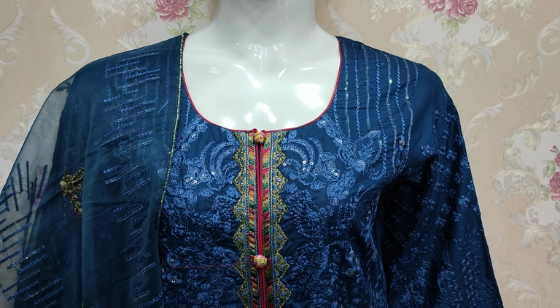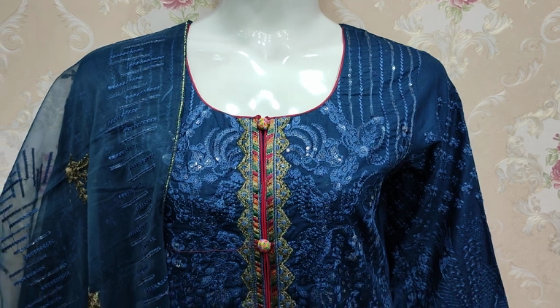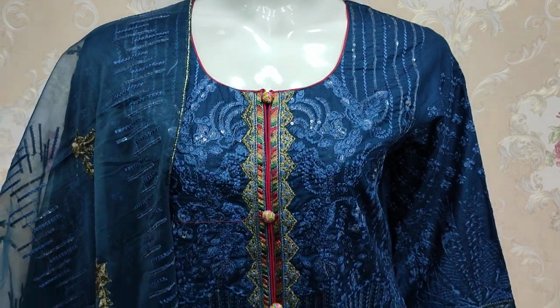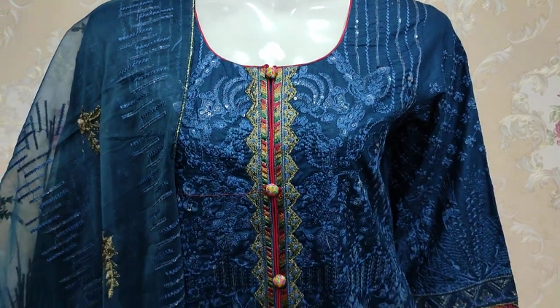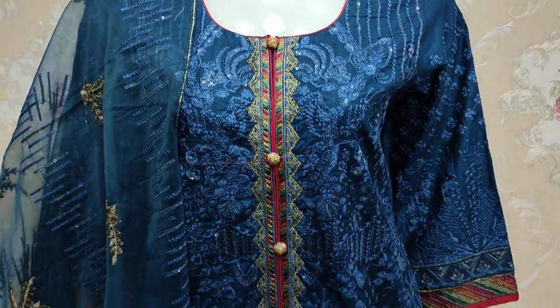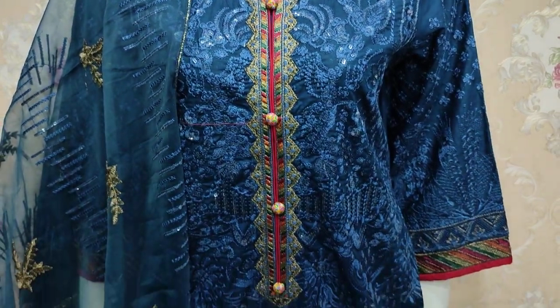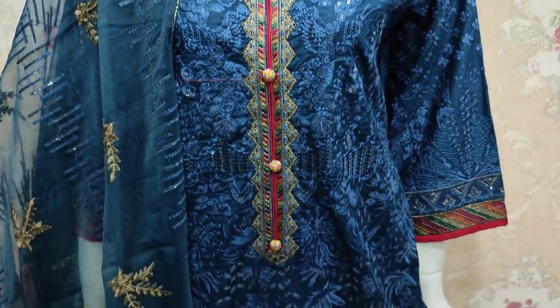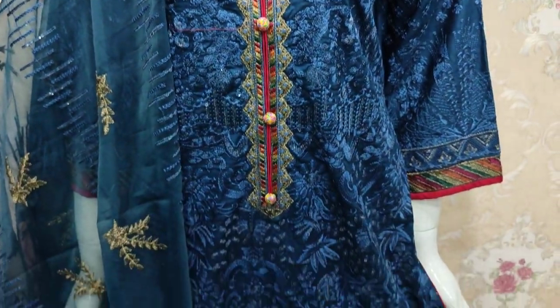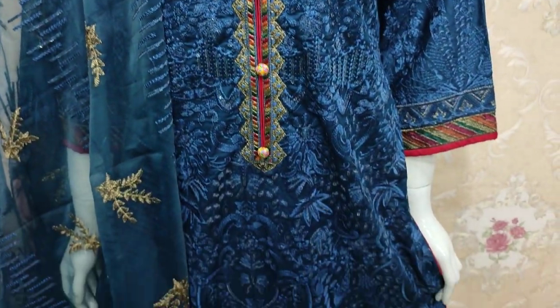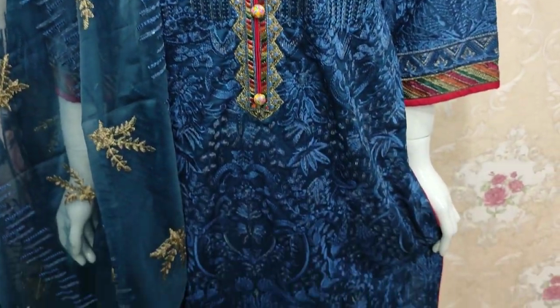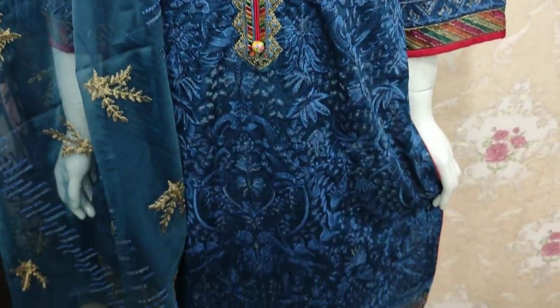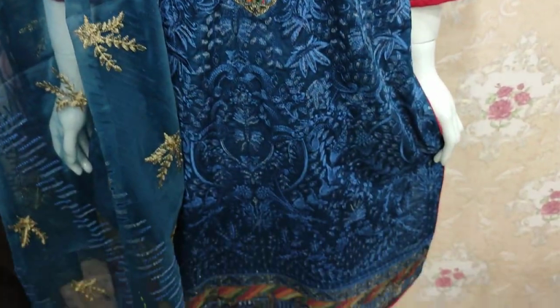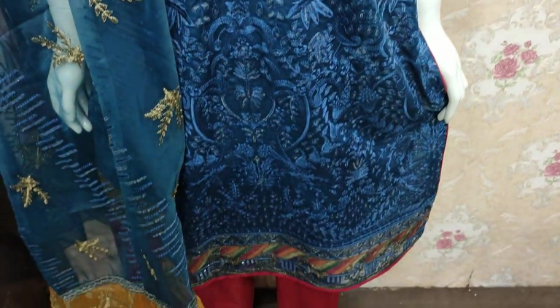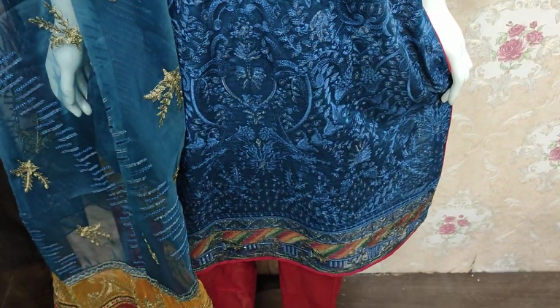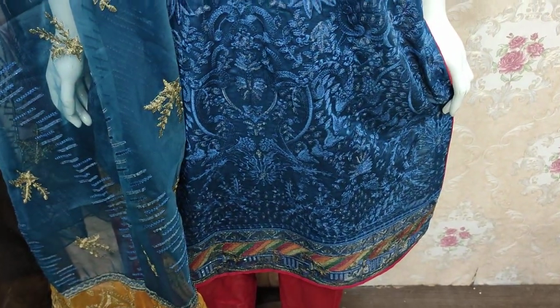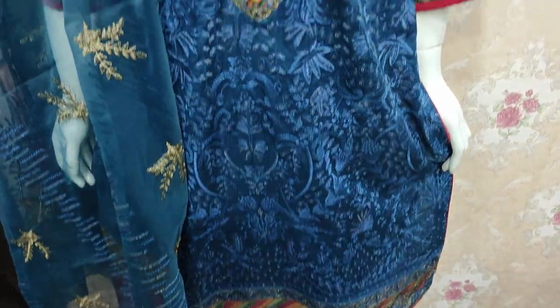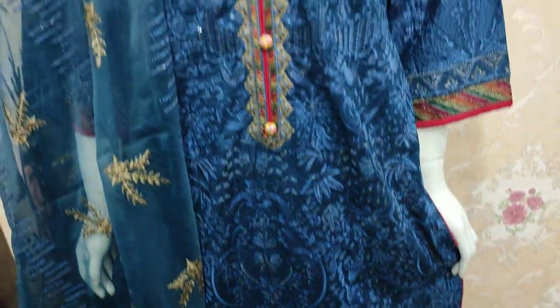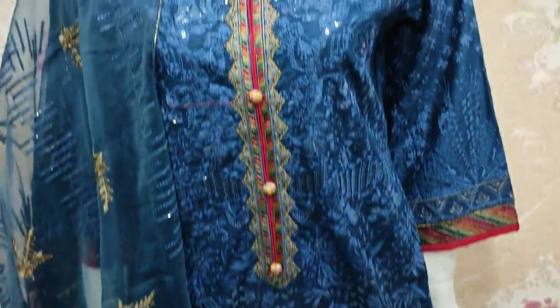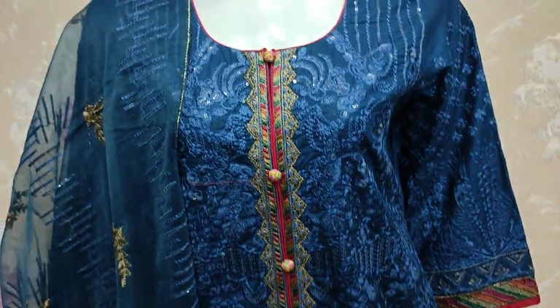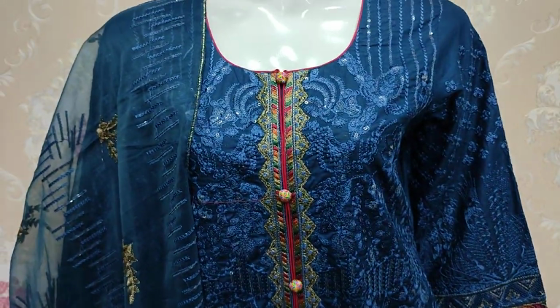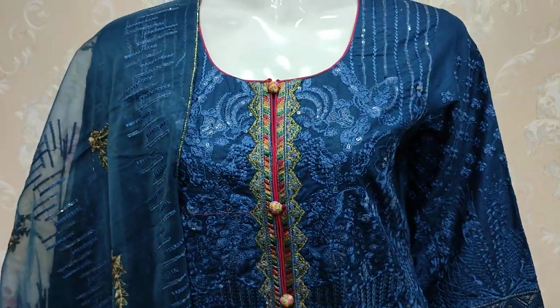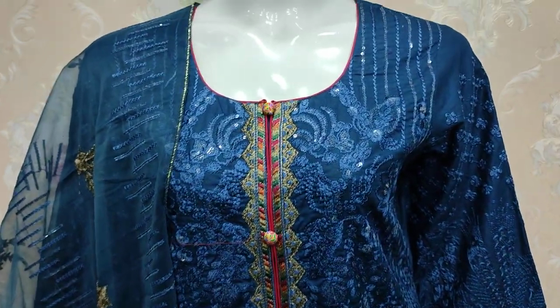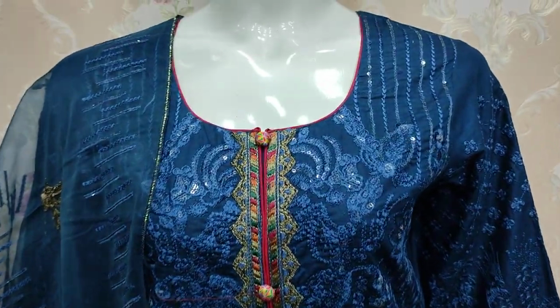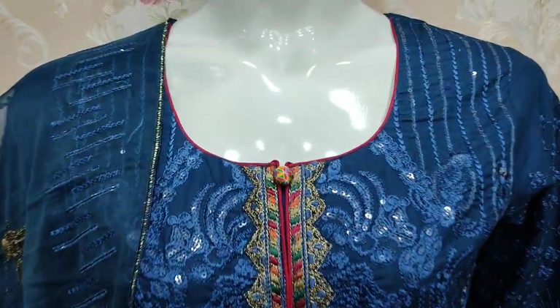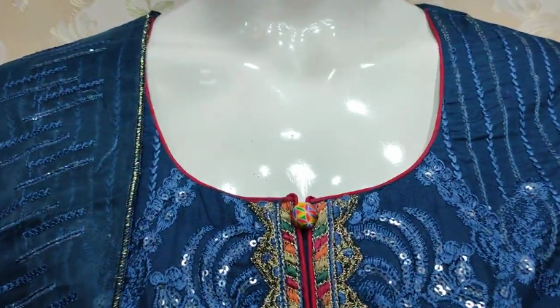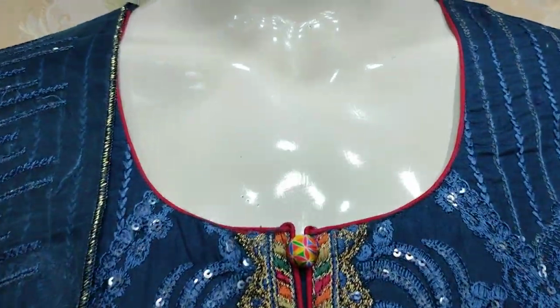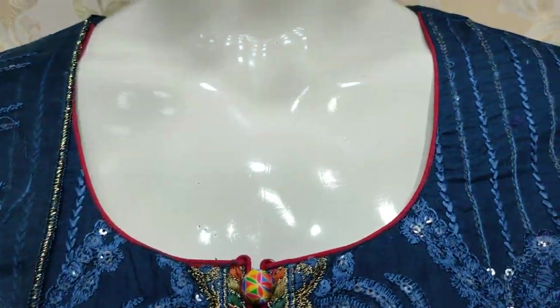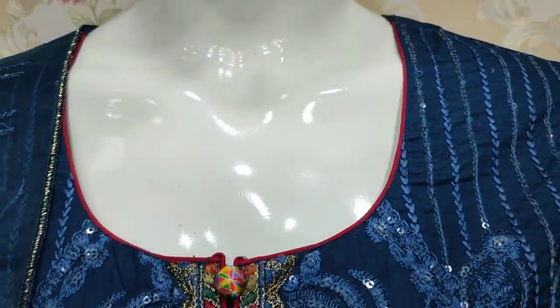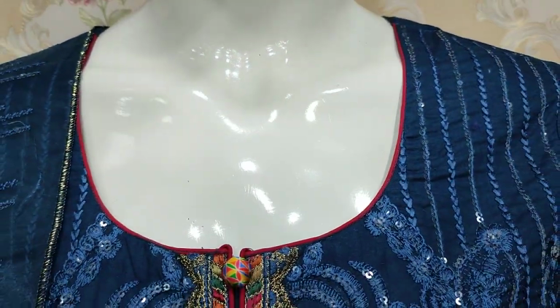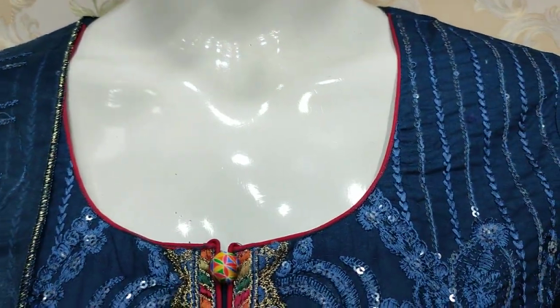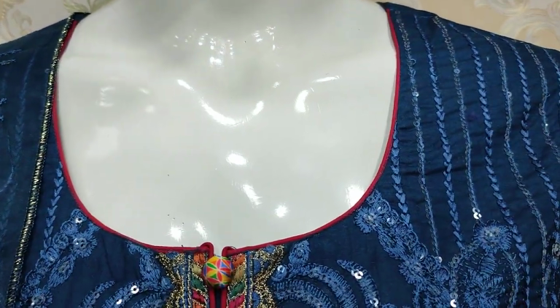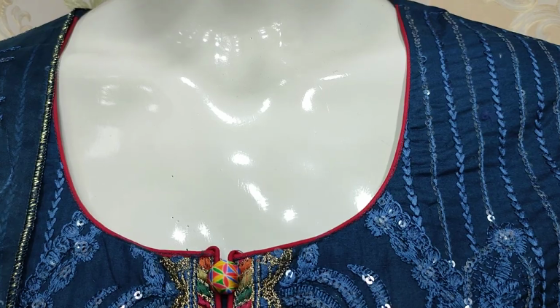Hello everyone, Abdul Qadir here in the Thakafat Collection. Here are new items in Cotton Fancy — re-stock items with new colors.